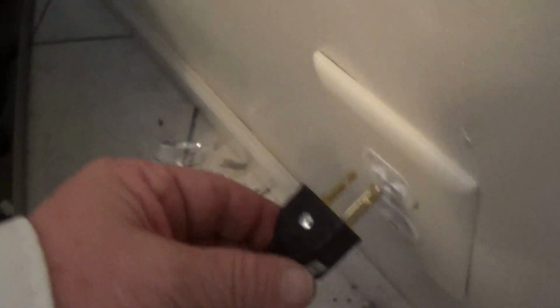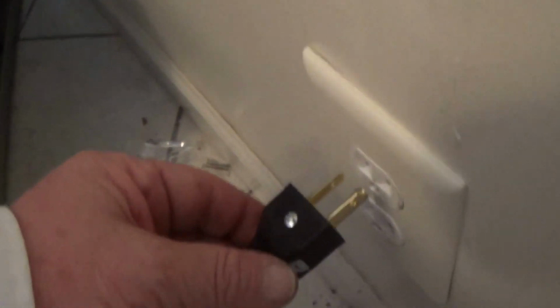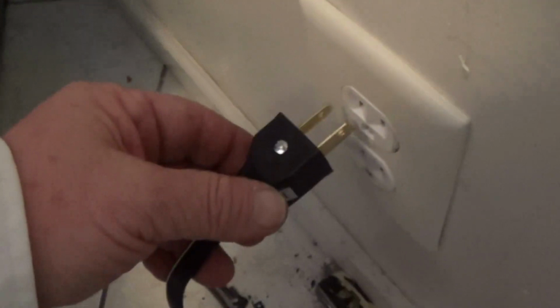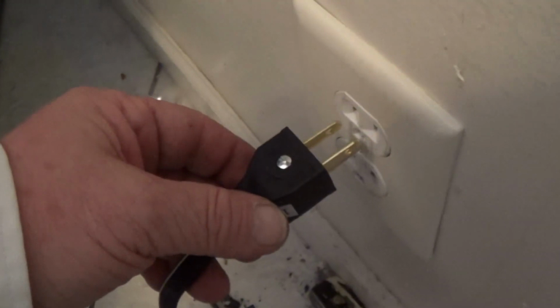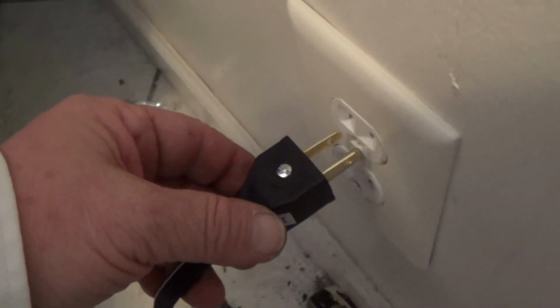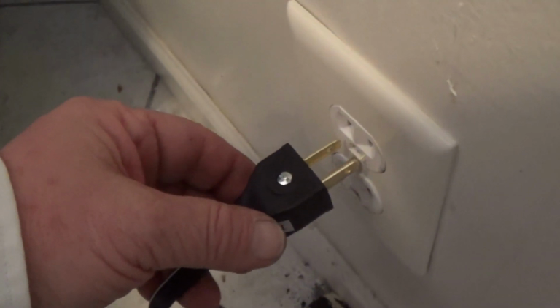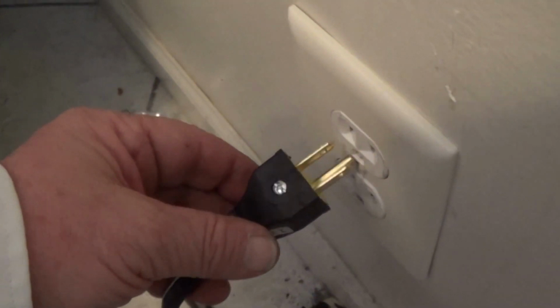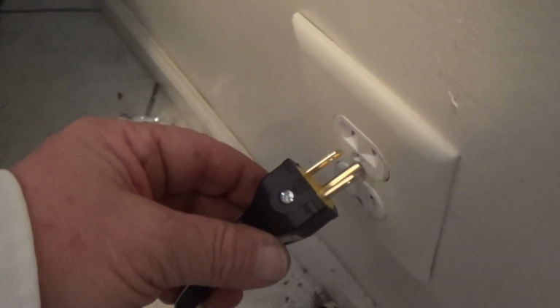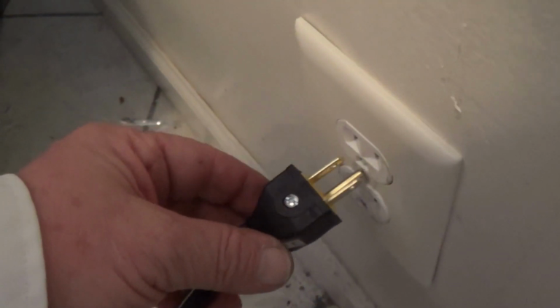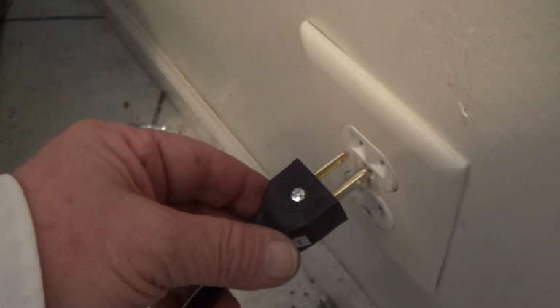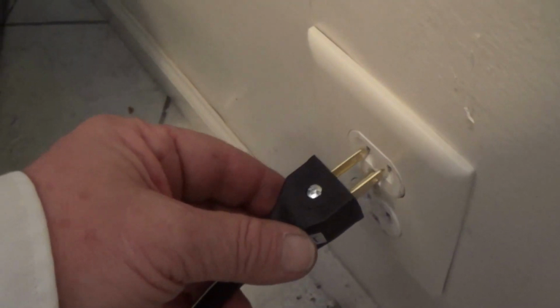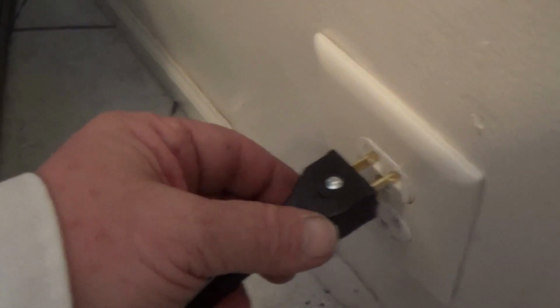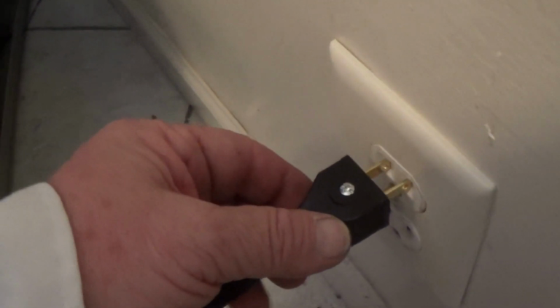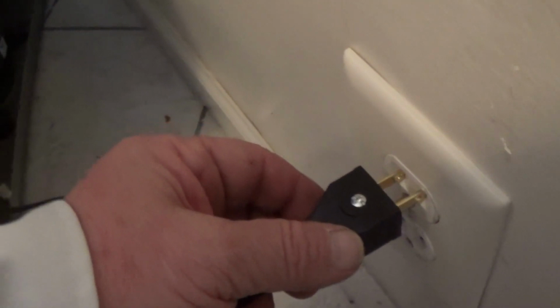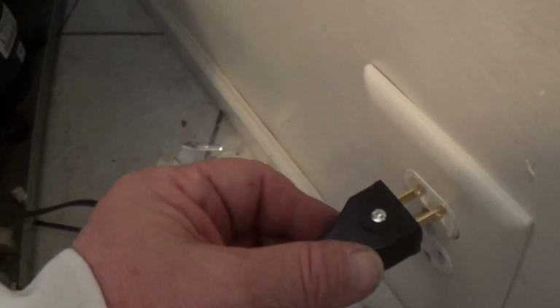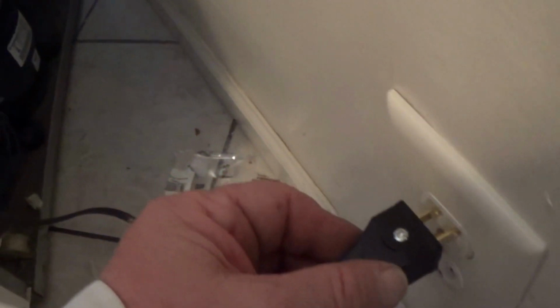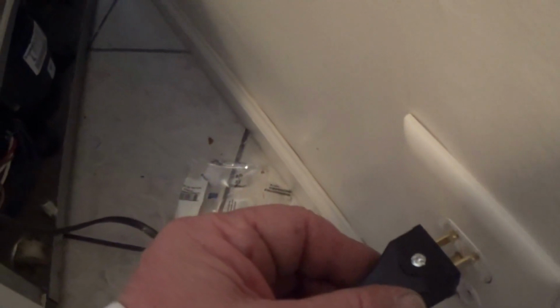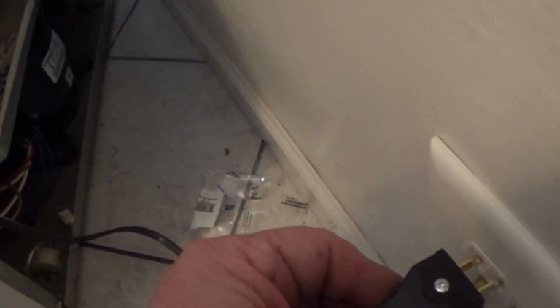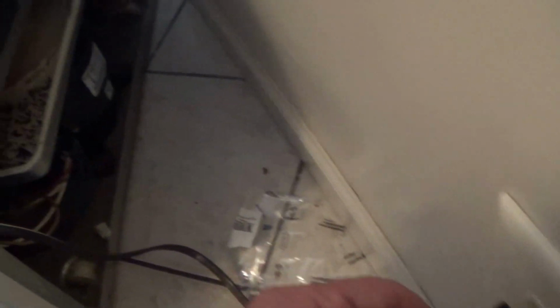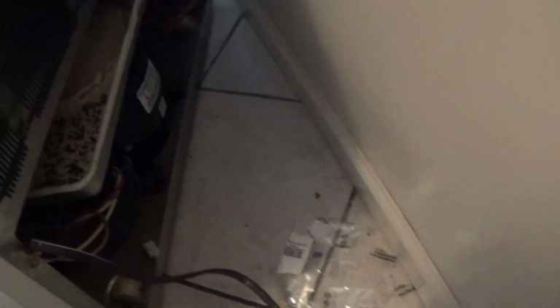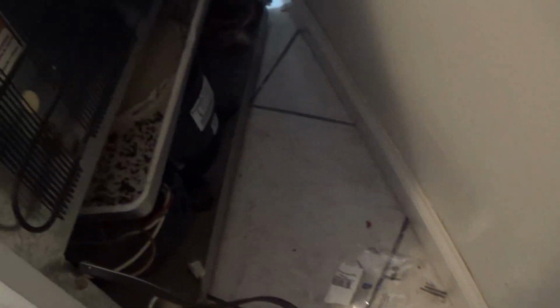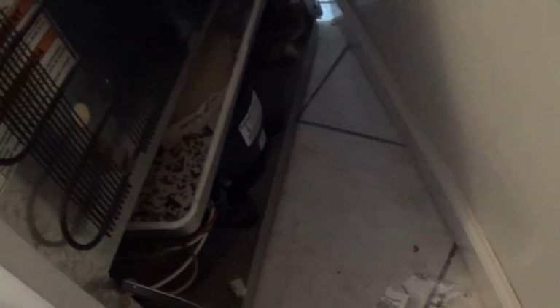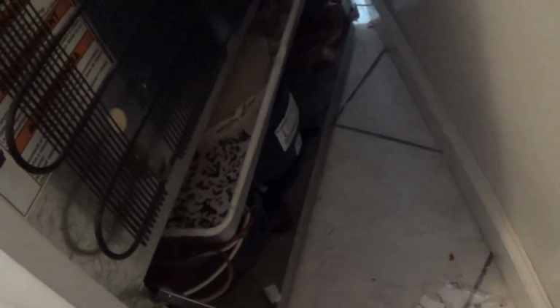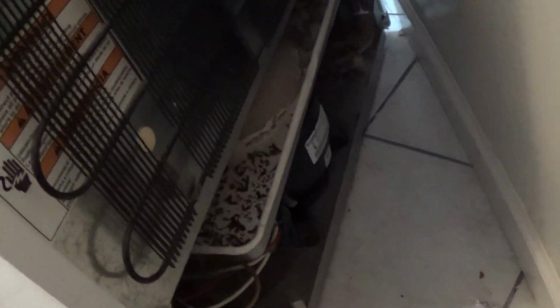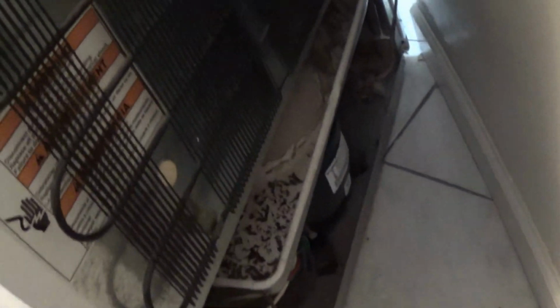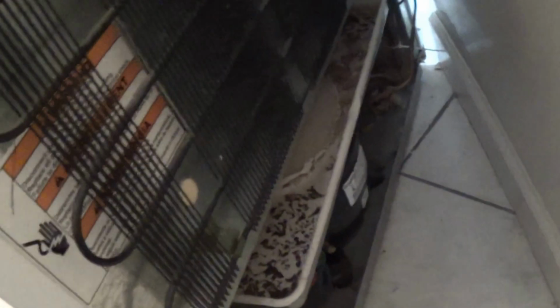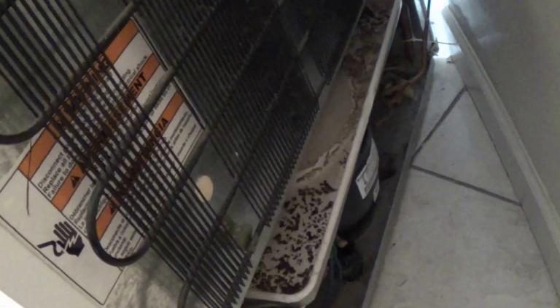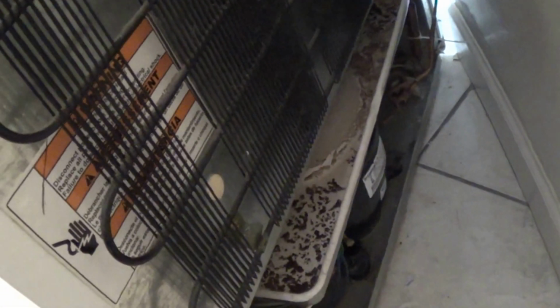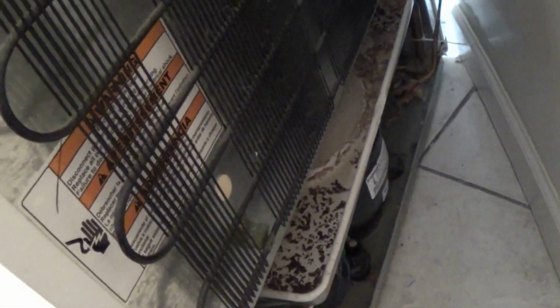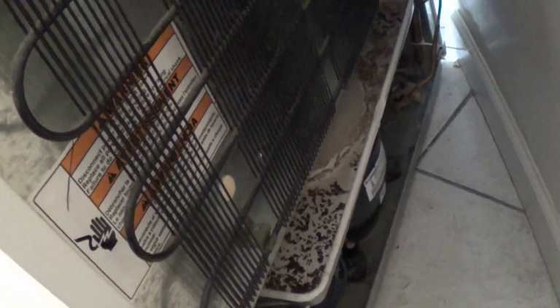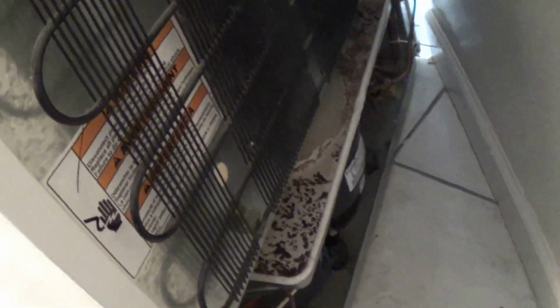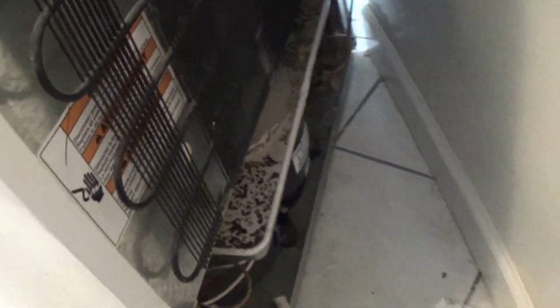Insert the newly rewired plug into the newly rewired outlet and listen for the hum of the refrigeration compressor. We are back in business.